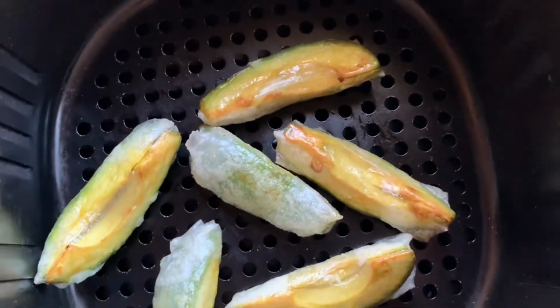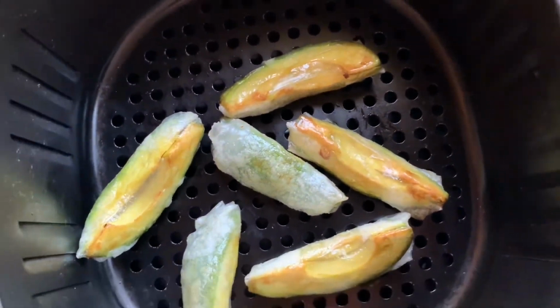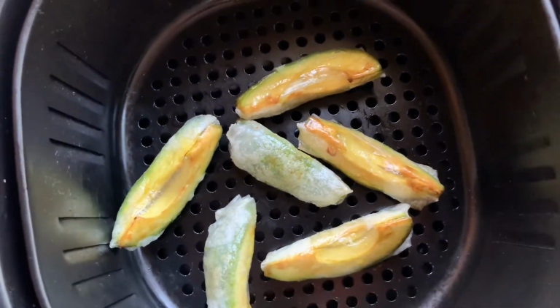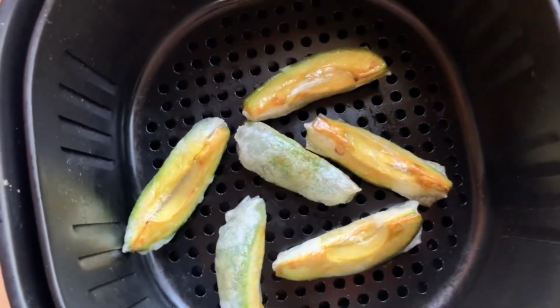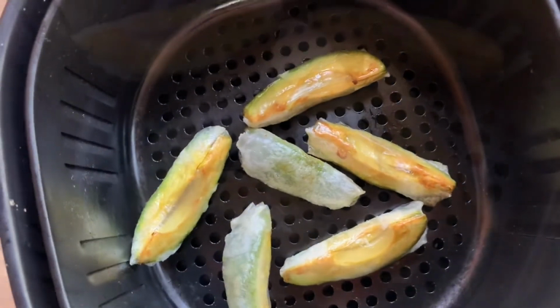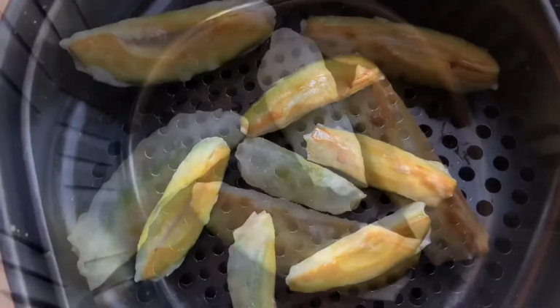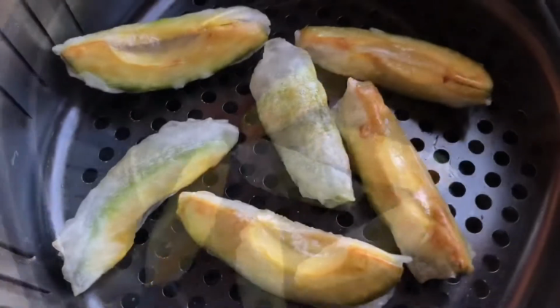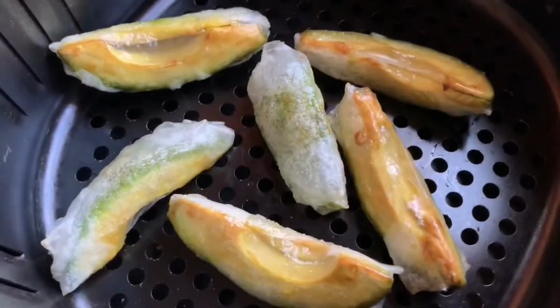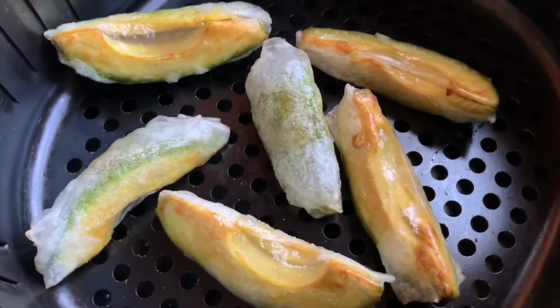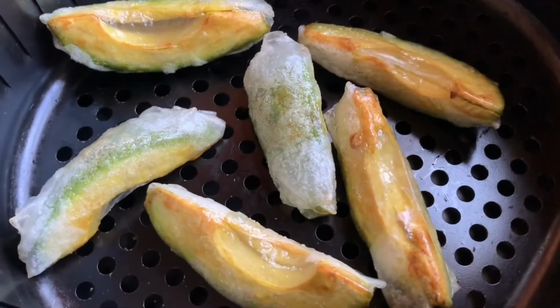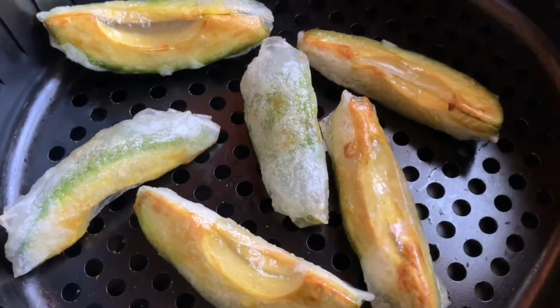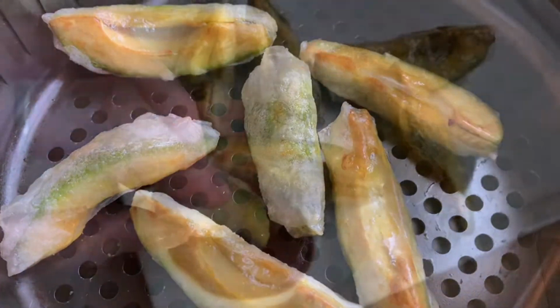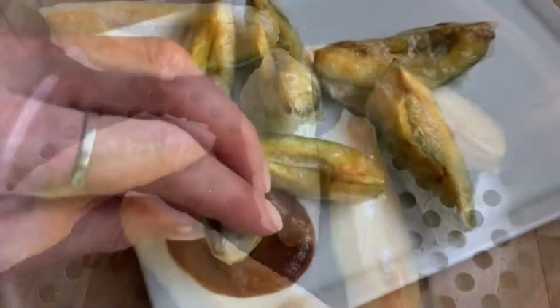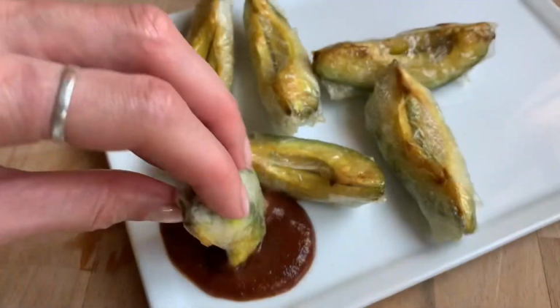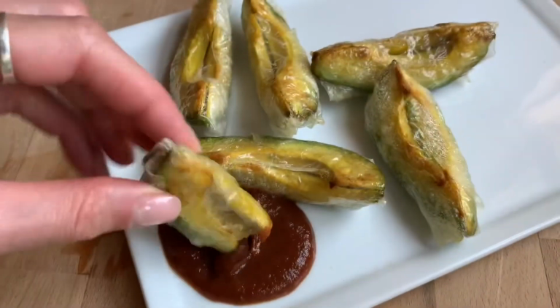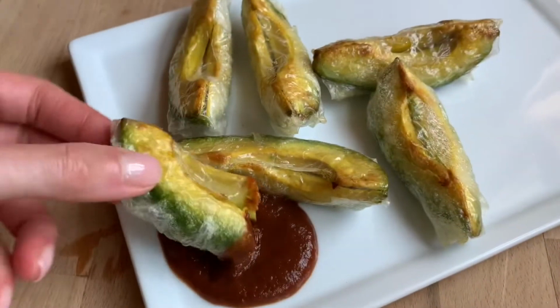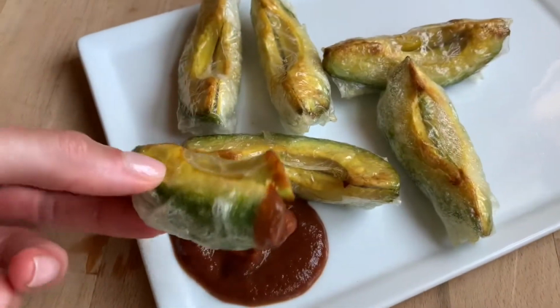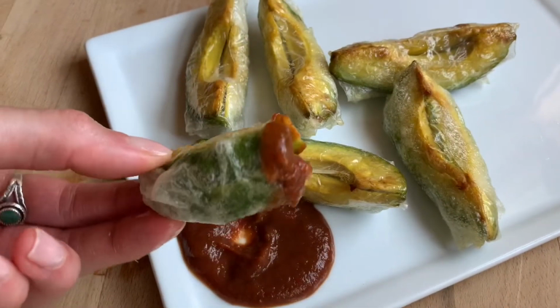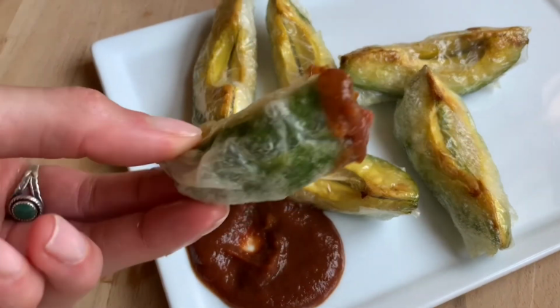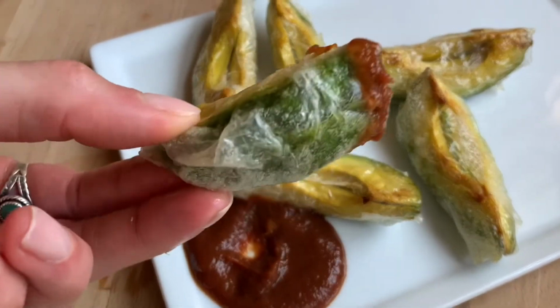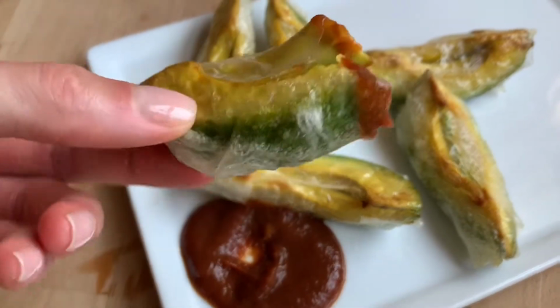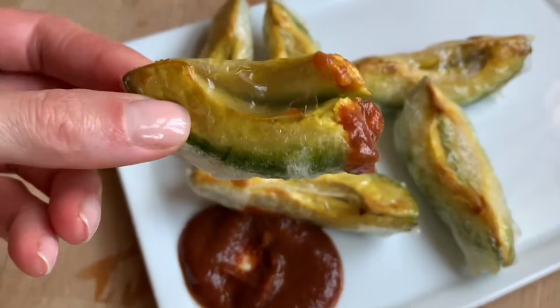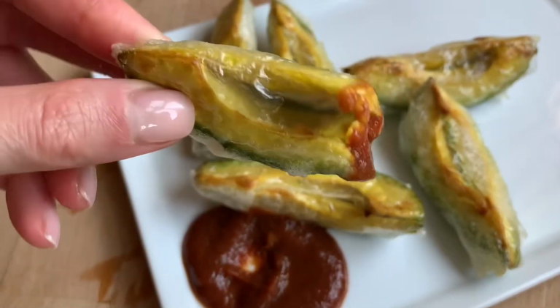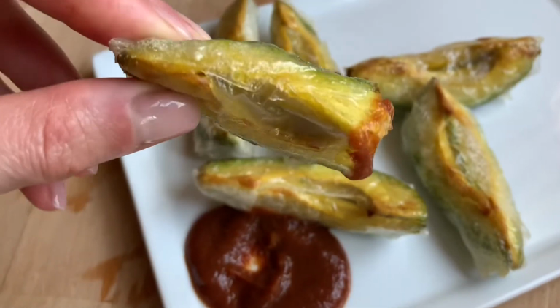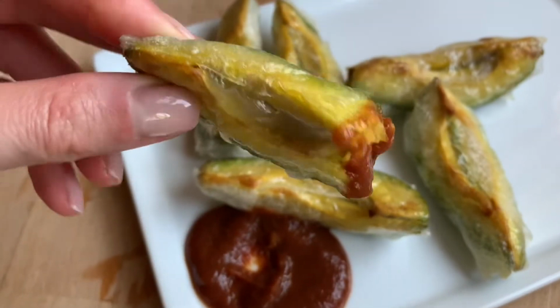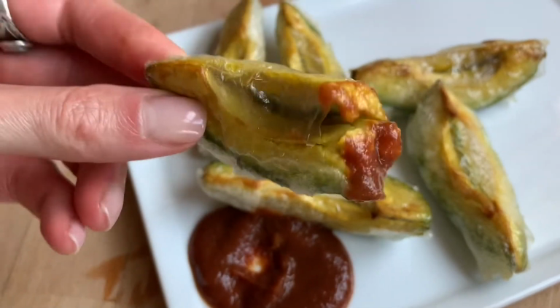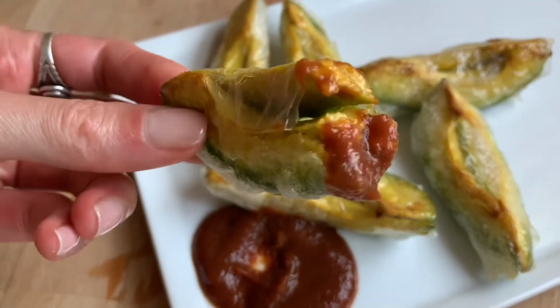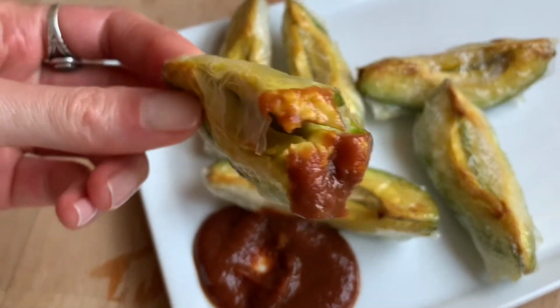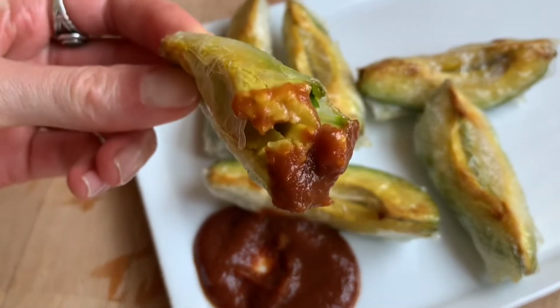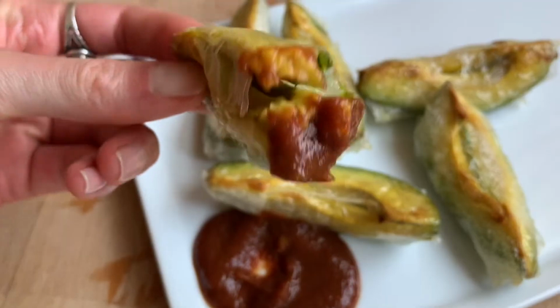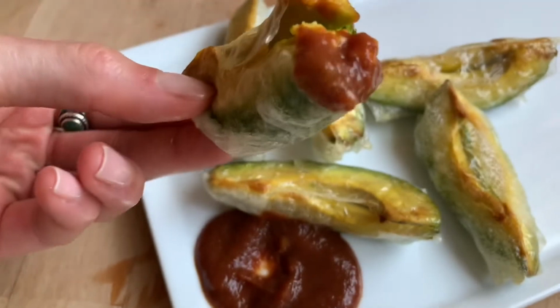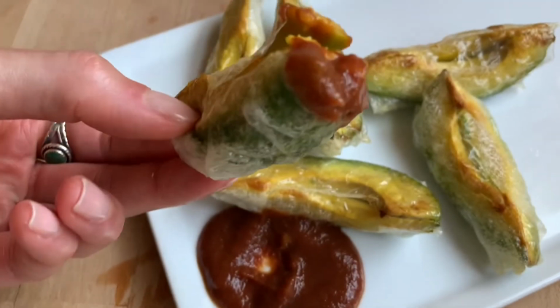Dang, the crispiness! Now you're ready for dipping. Use ketchup, hot sauce, ranch — I'm no judge. Remember to subscribe for my next rice paper video.